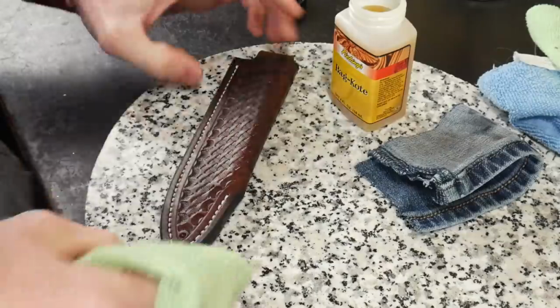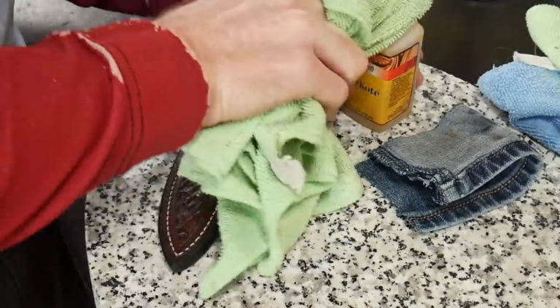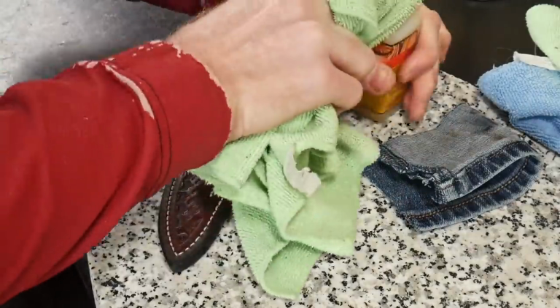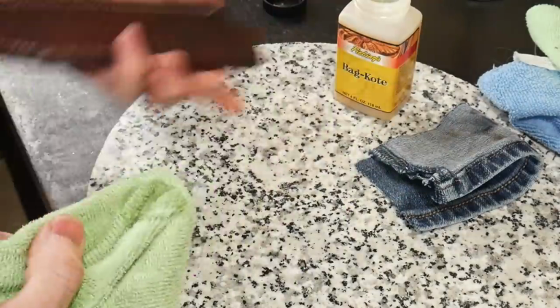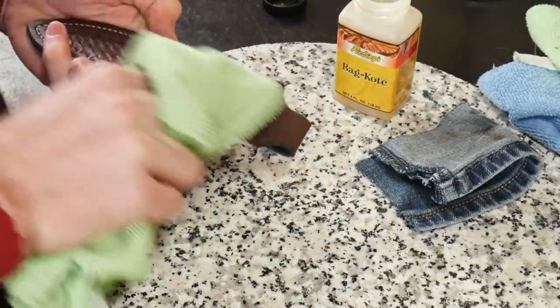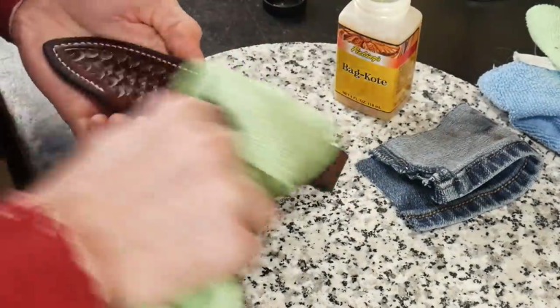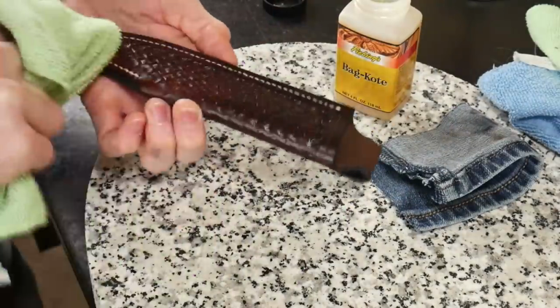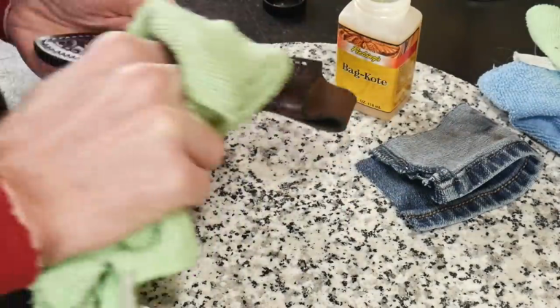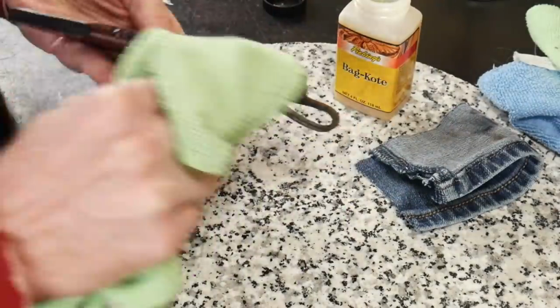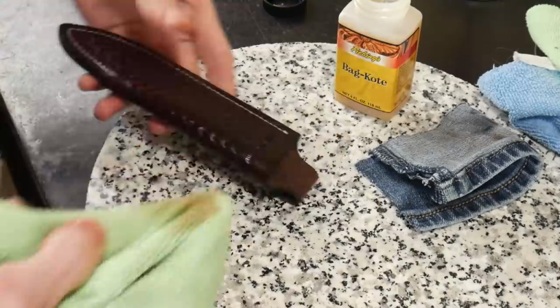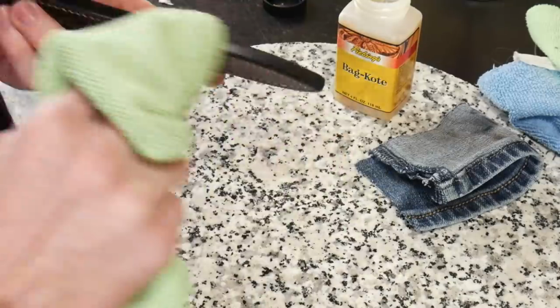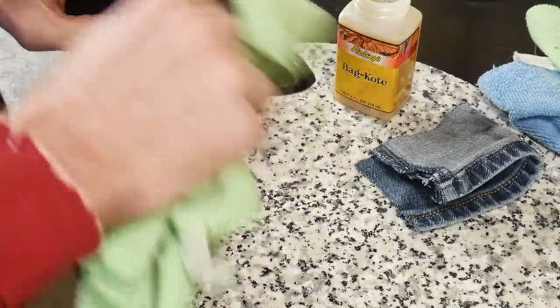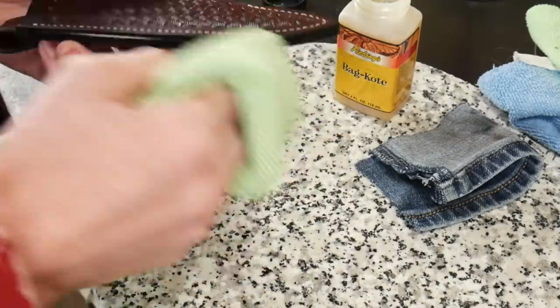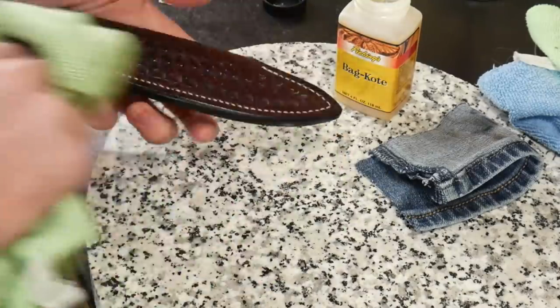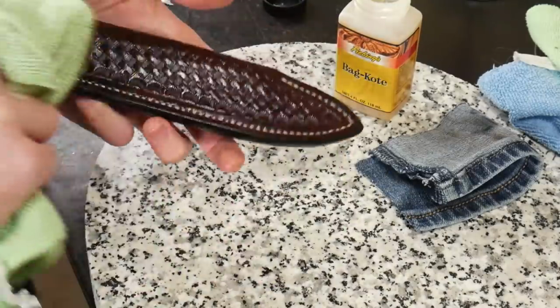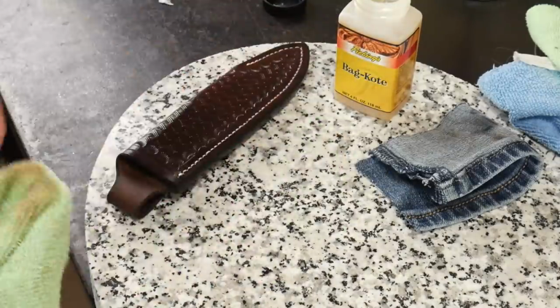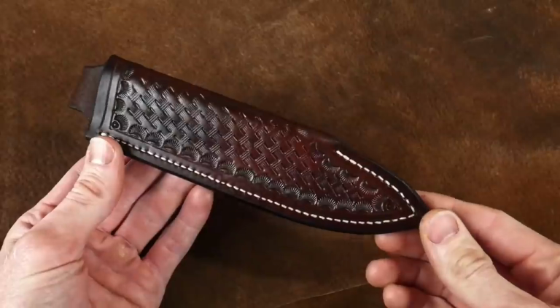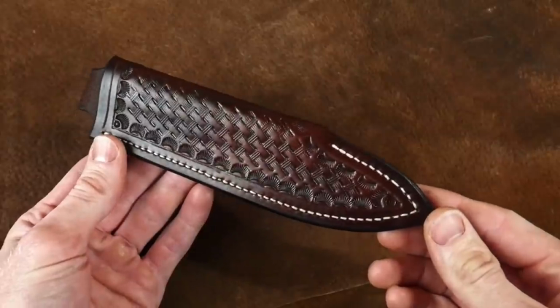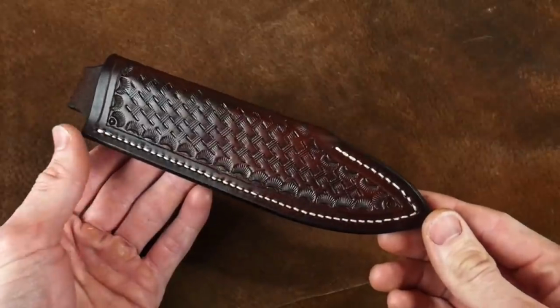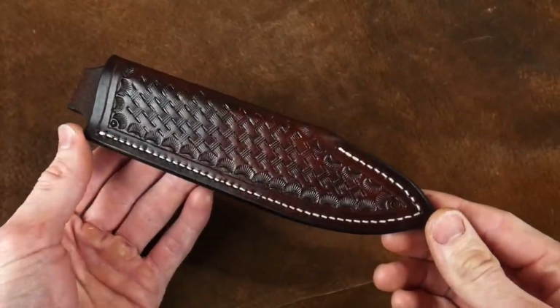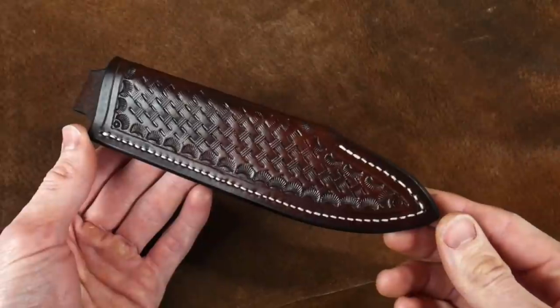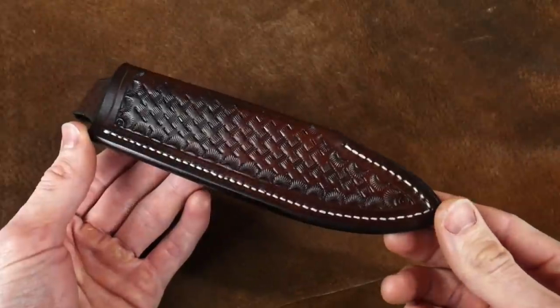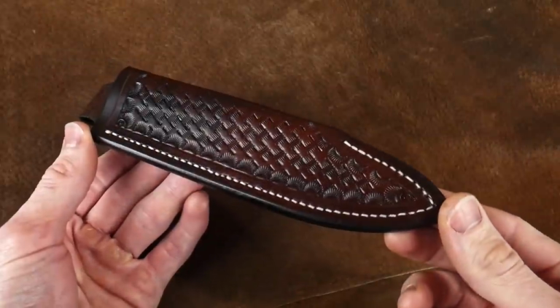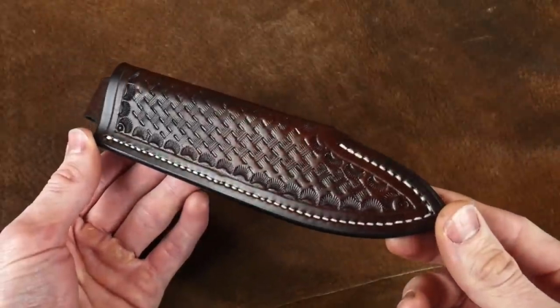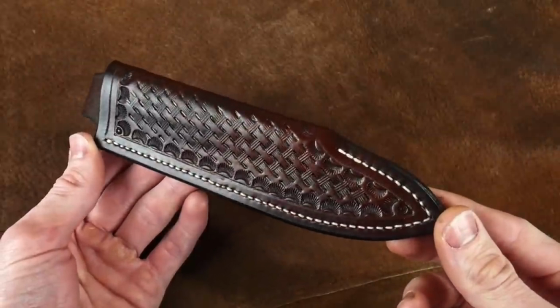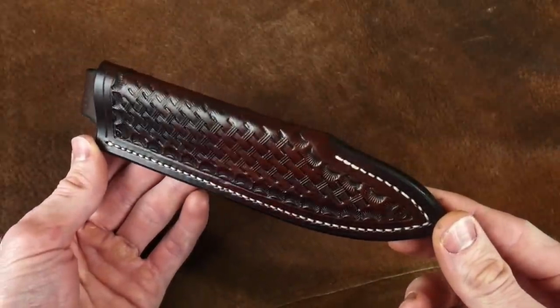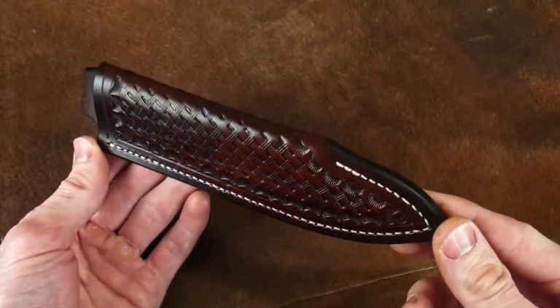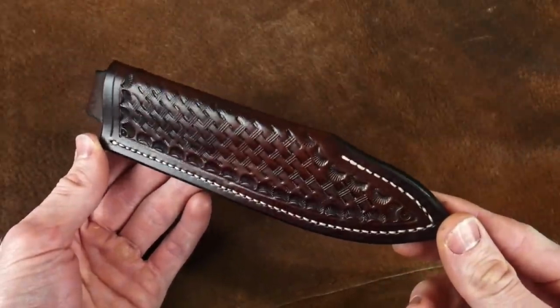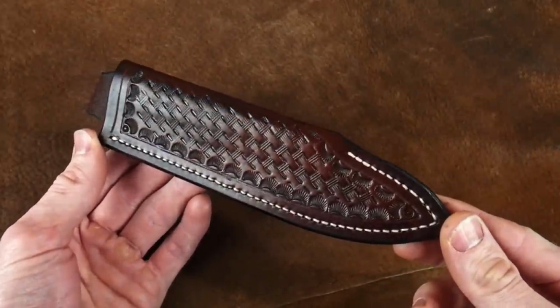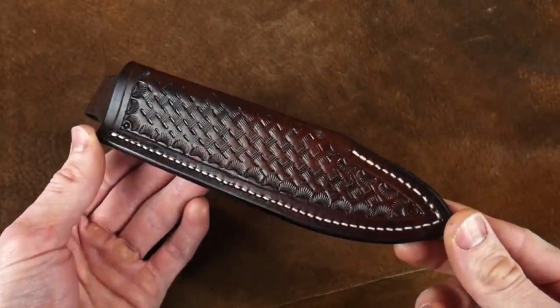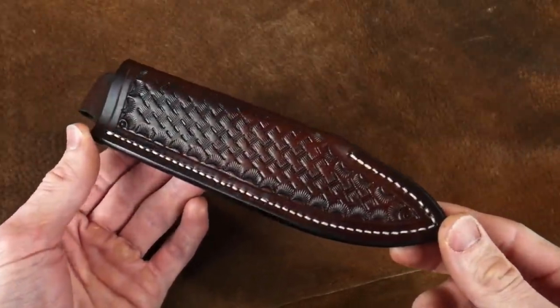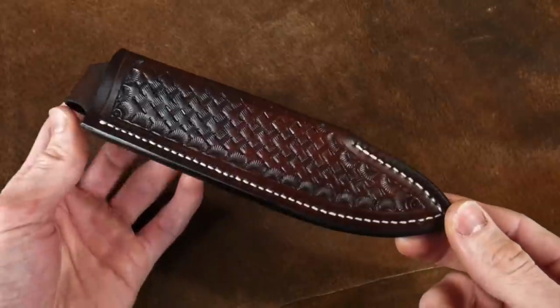I put neat's foot oil on the entire sheath and then dye the edge black. For the top coat I wipe down the entire sheath with Bag Kote, which is pretty water-resistant and gives a nice shiny sheen on the leather work. This is how the sheath ended up looking.